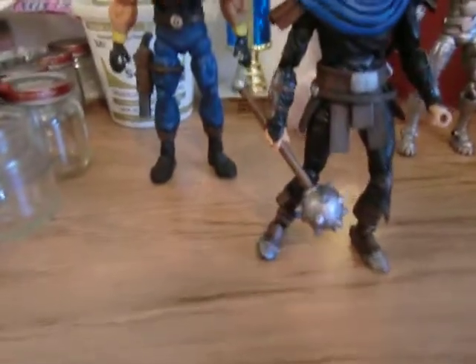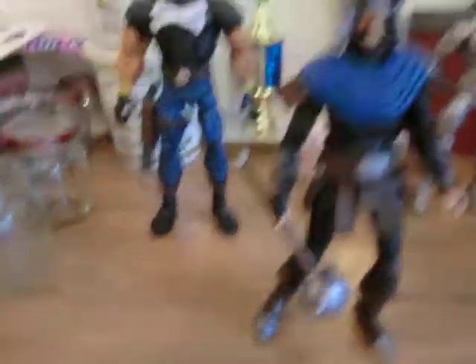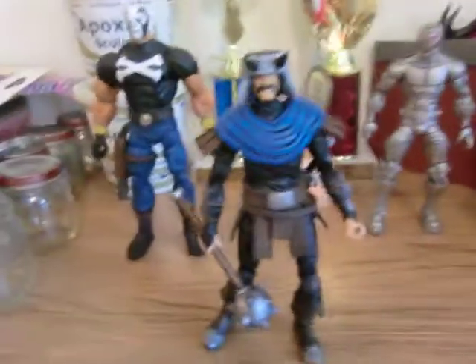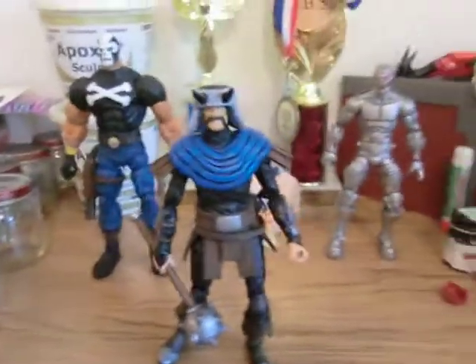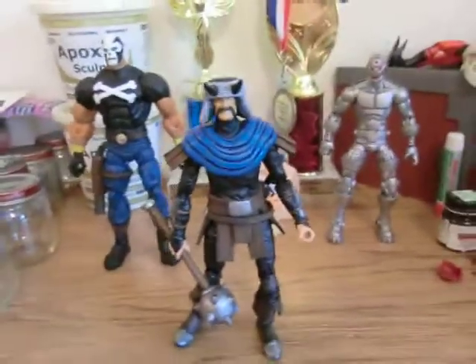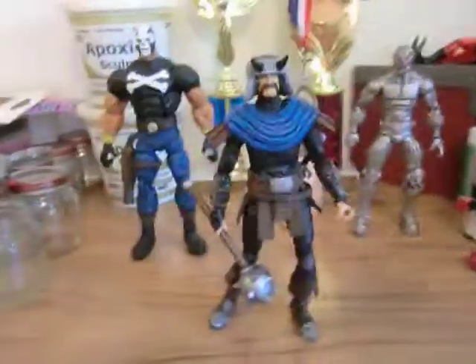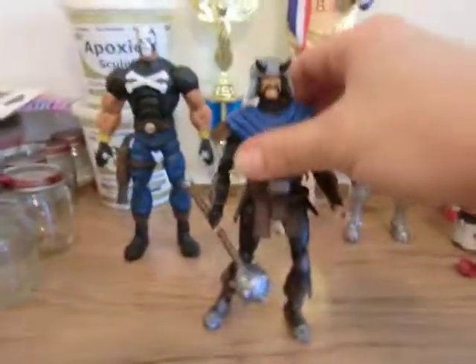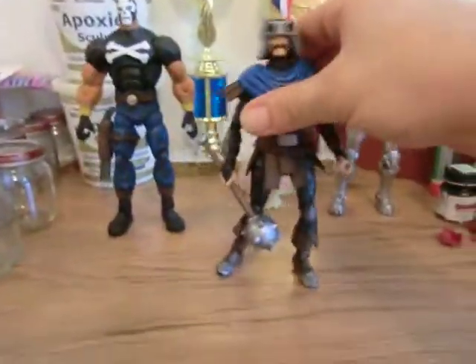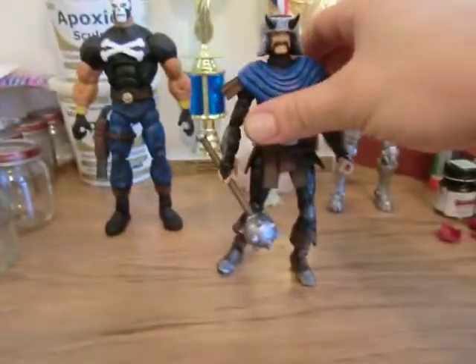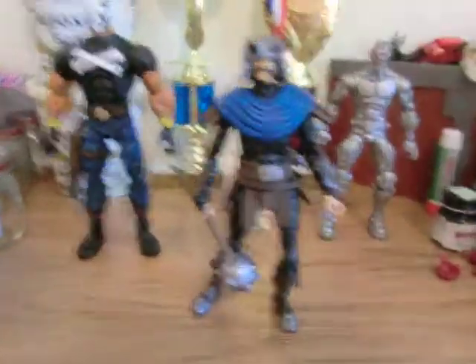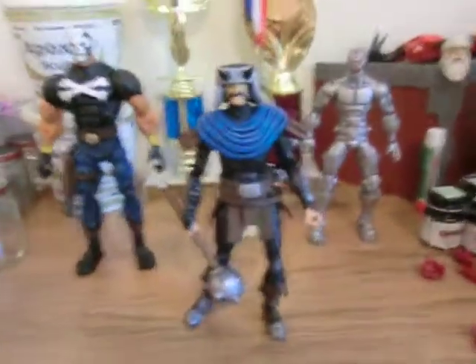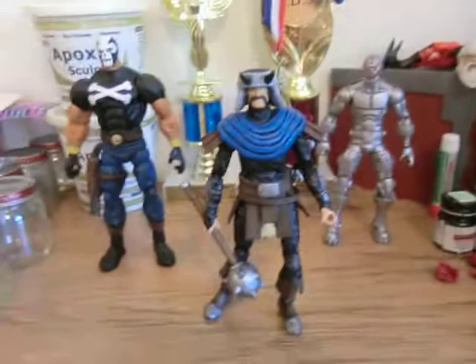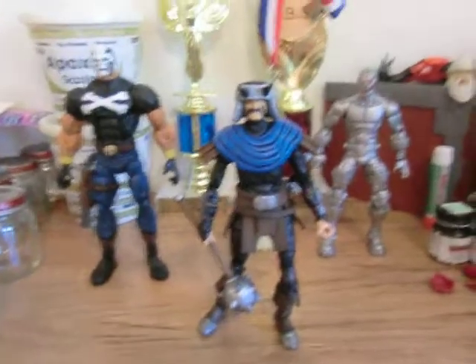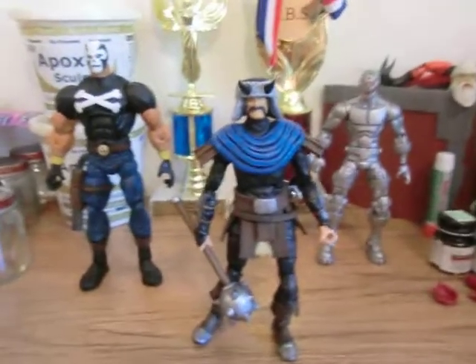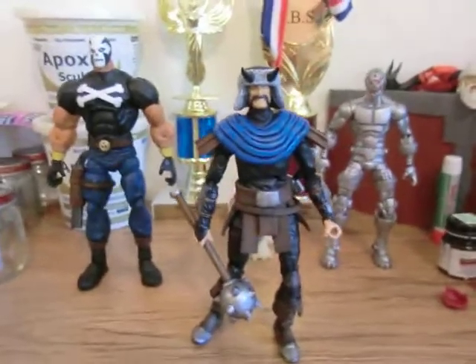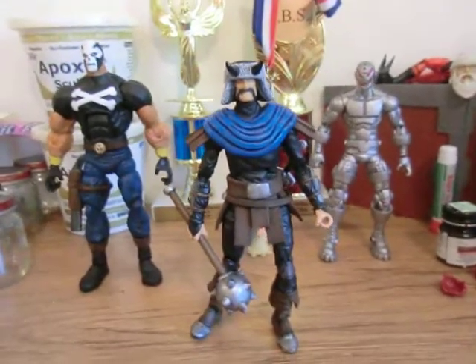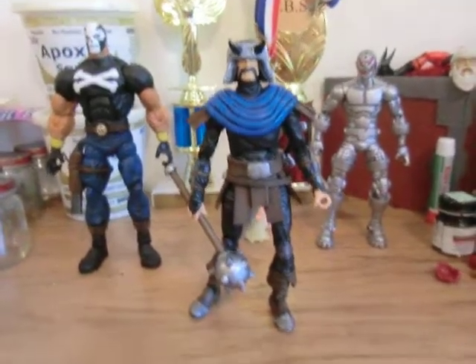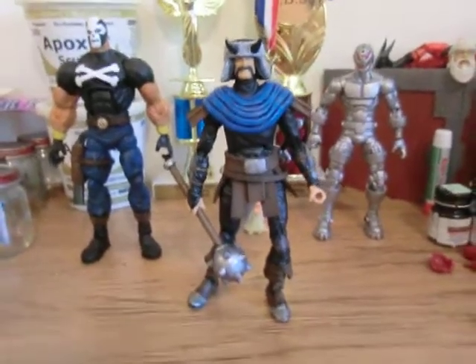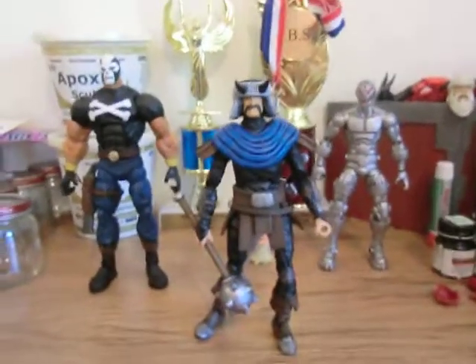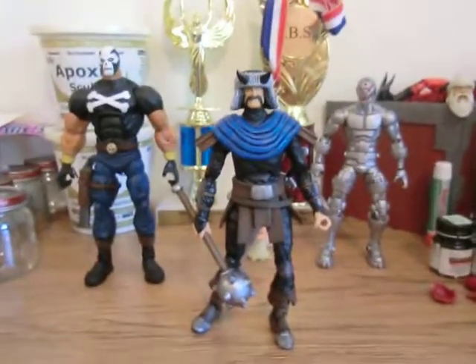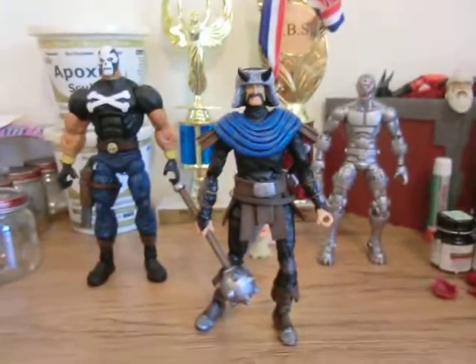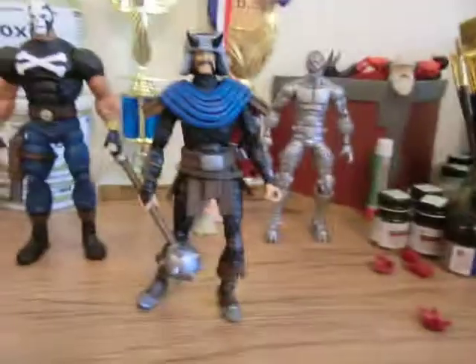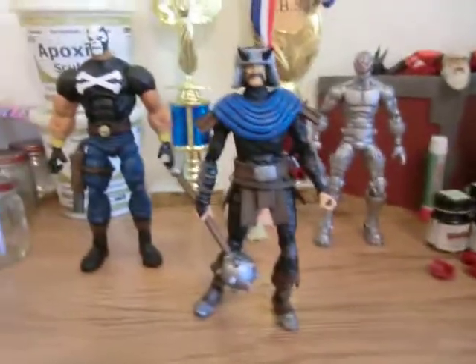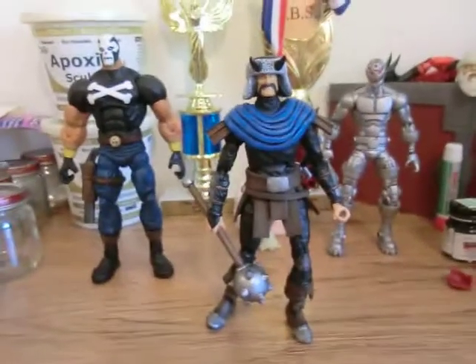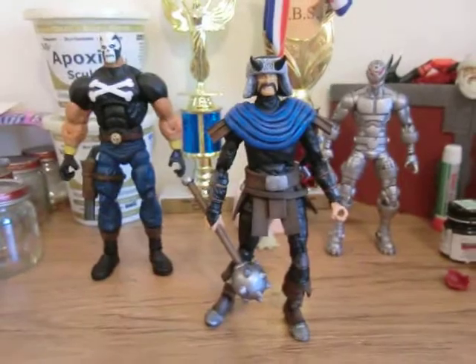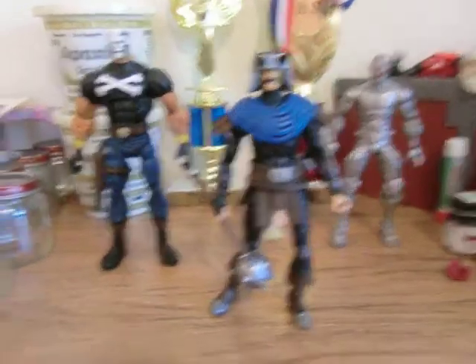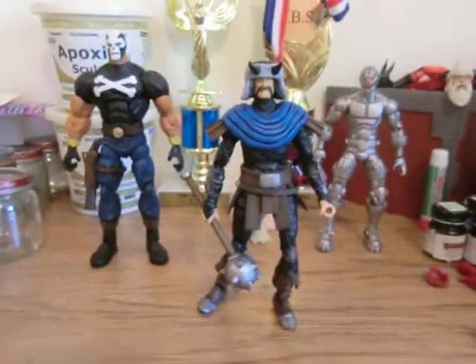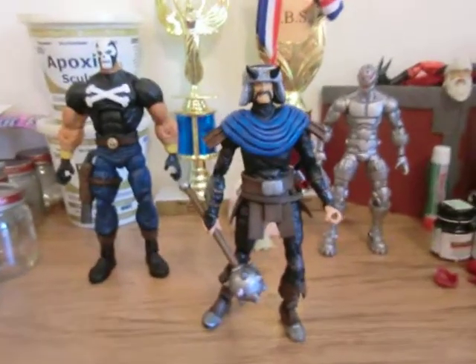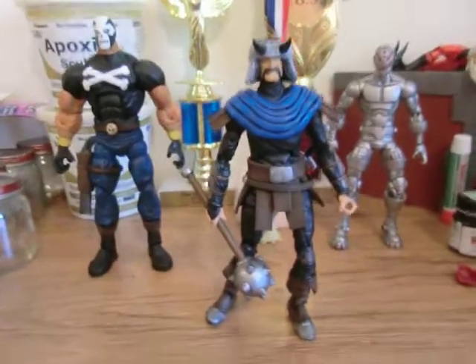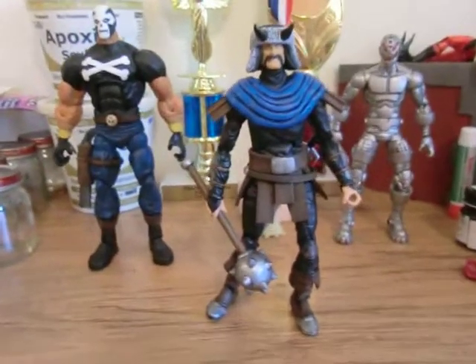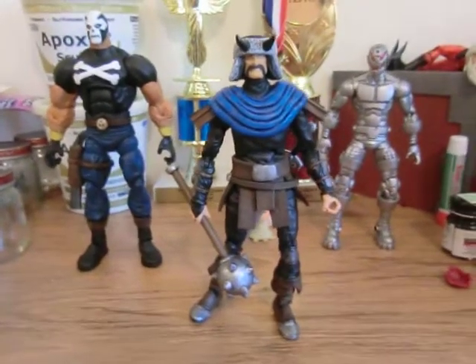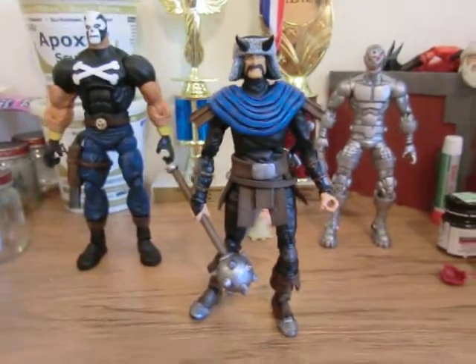If any of you guys are interested in either of these customs or any of the other stuff I've done, I'll do commissions. But these are done and ready to ship right now. If you're interested, hit me up and I'll let you know. Just send me a private message — I don't want to do it in the comments. Just send me a PM.